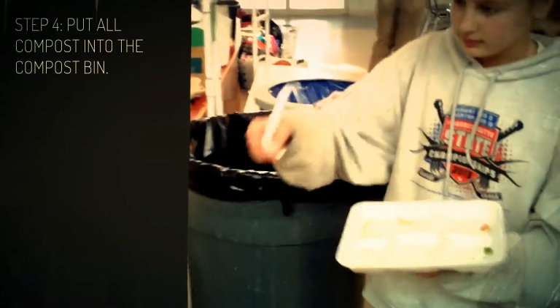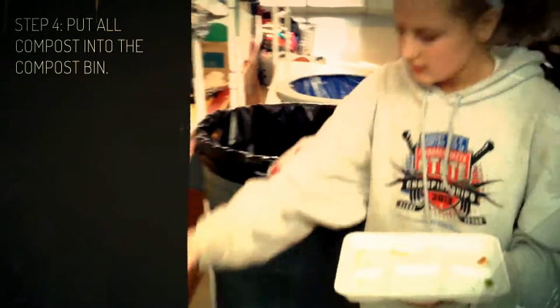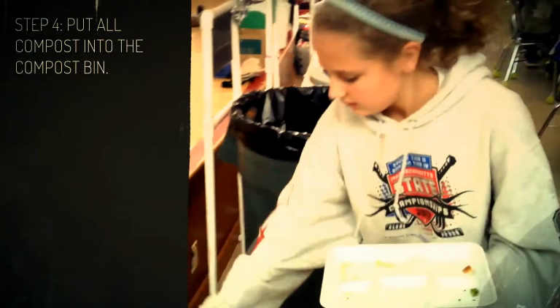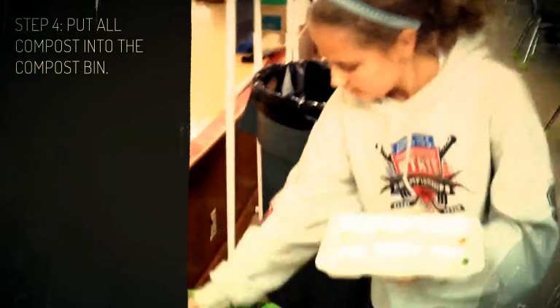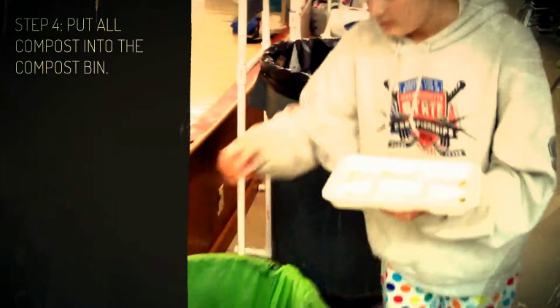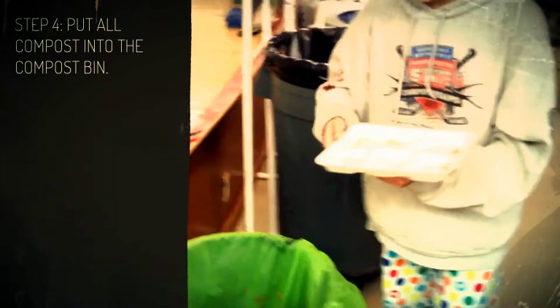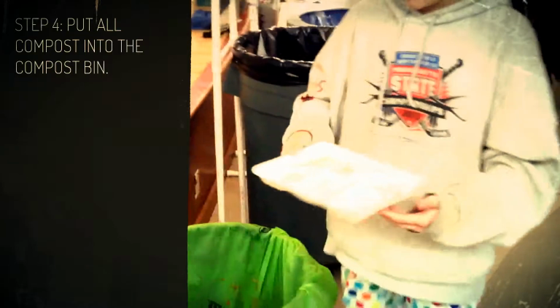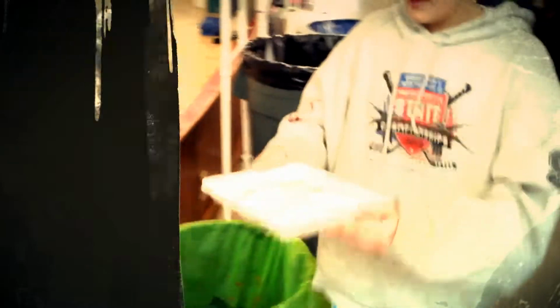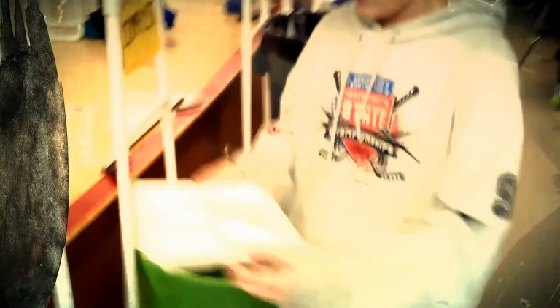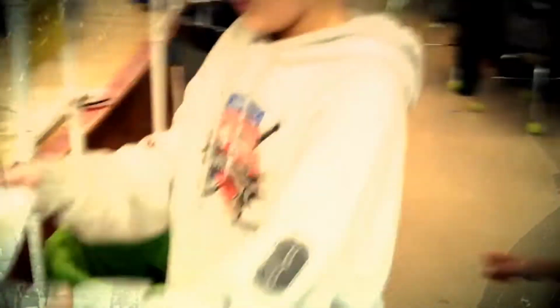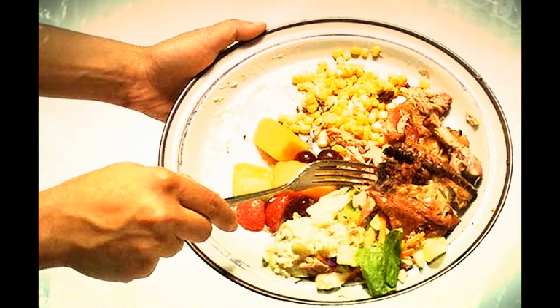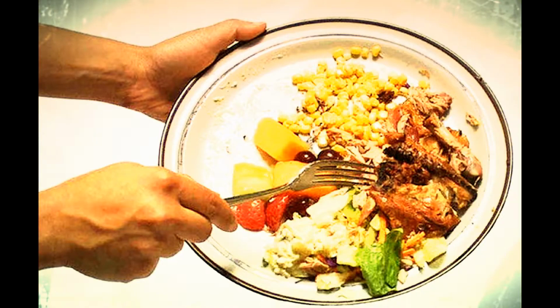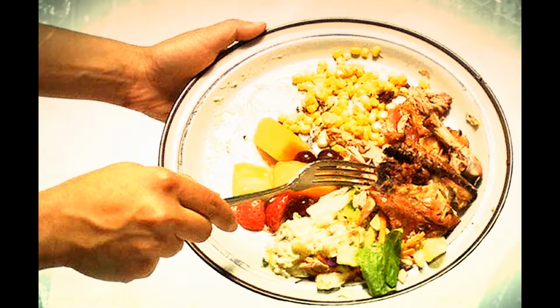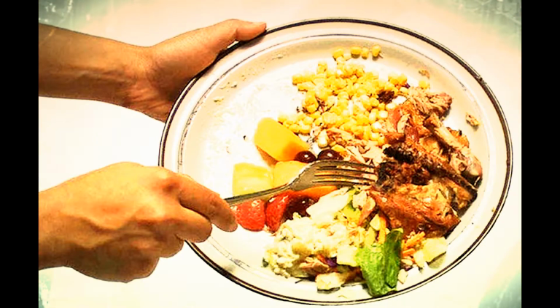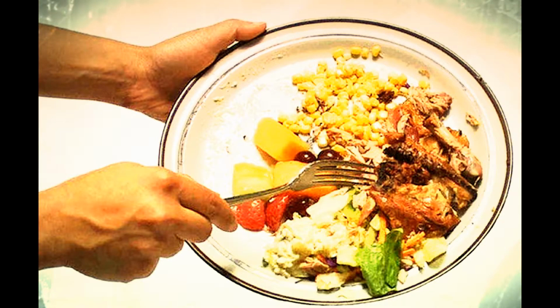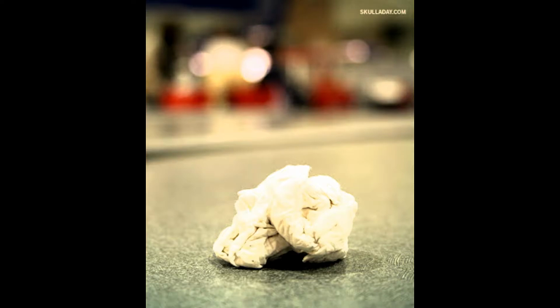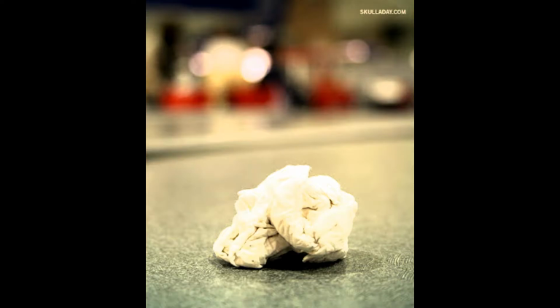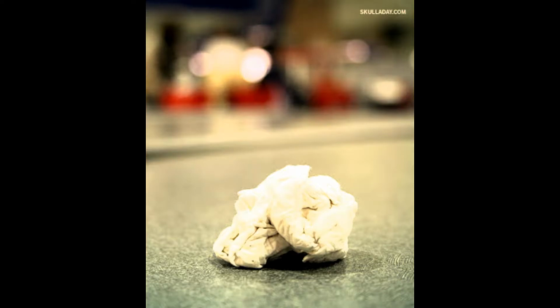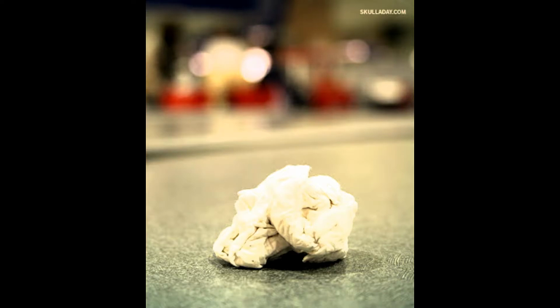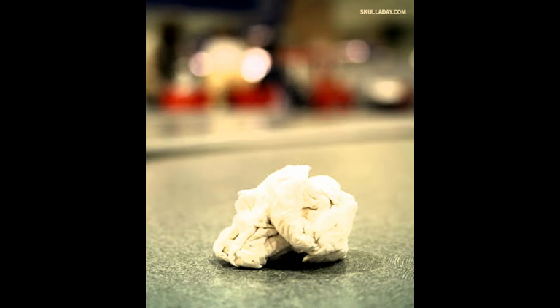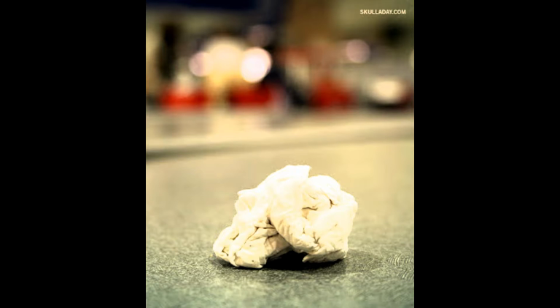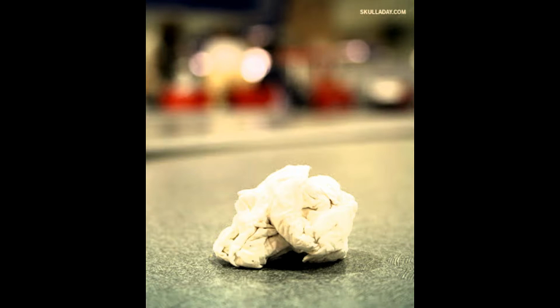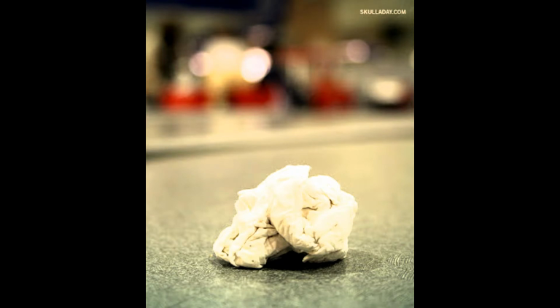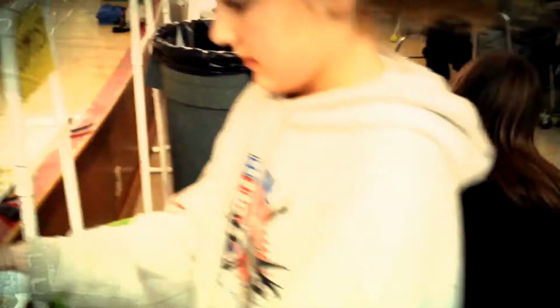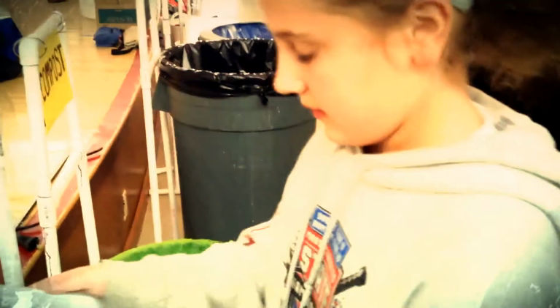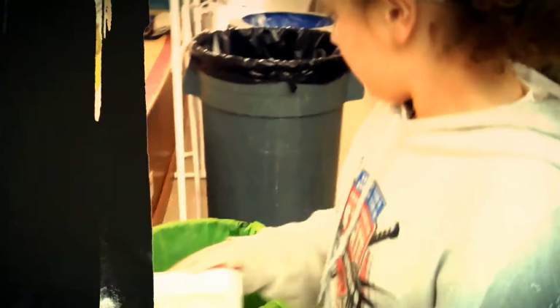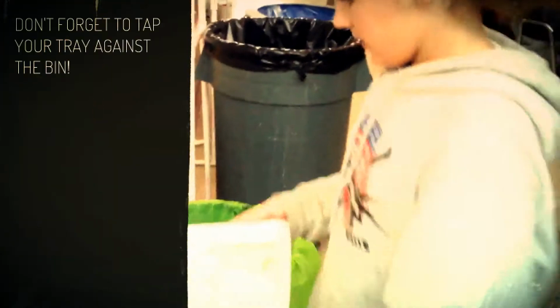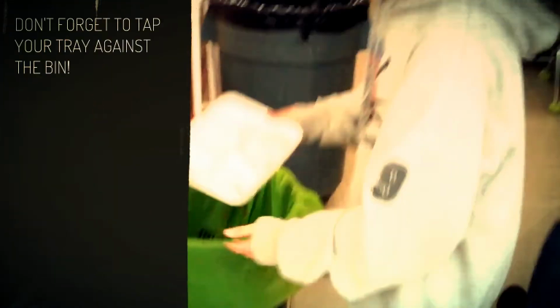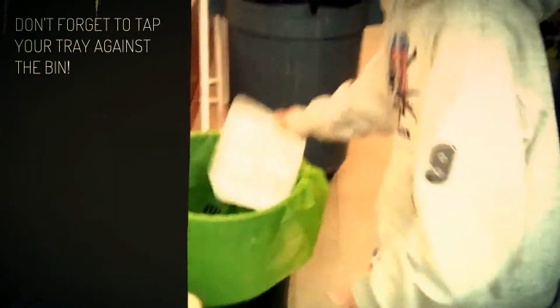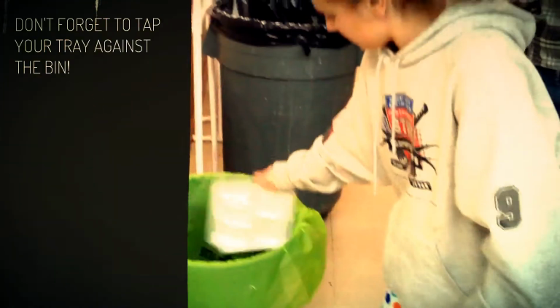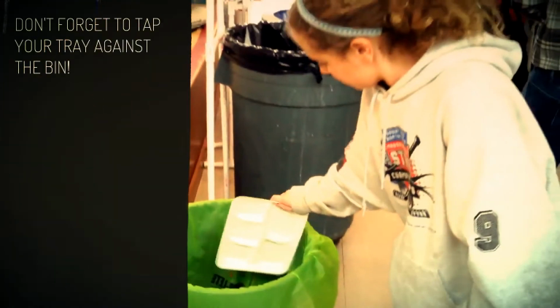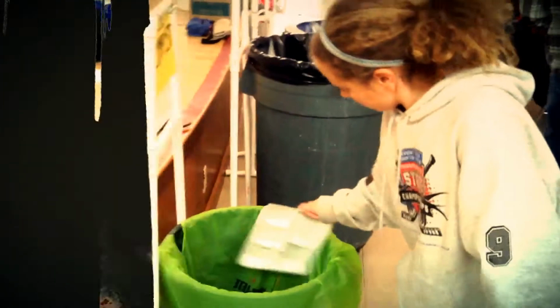Step 4: Put all compost into the compost bin, including leftover food scraps and soiled paper, such as napkins. Don't forget to tap your tray against the side of the bin.